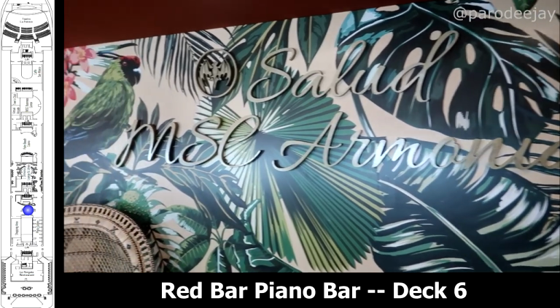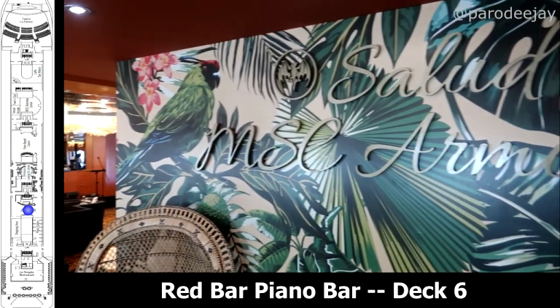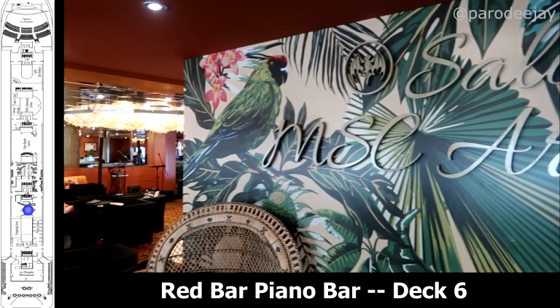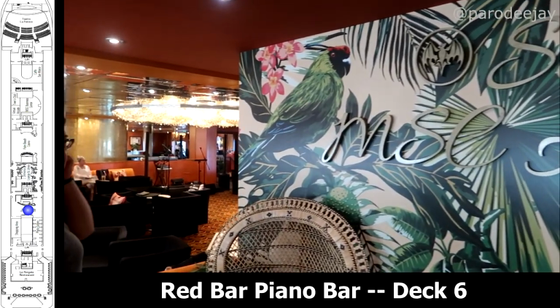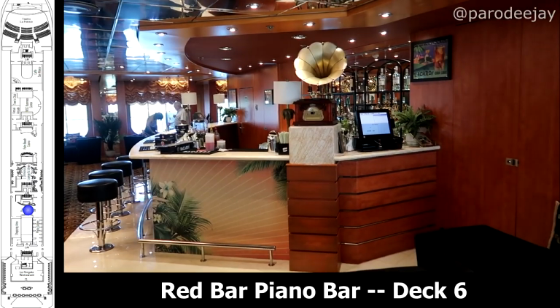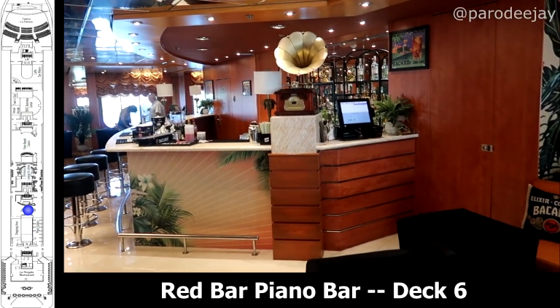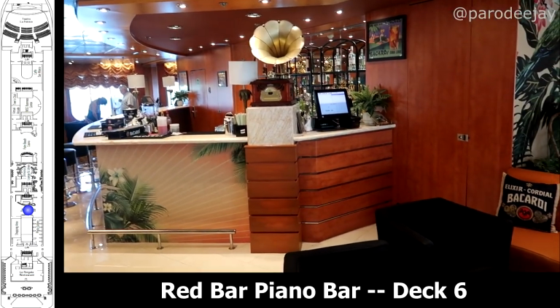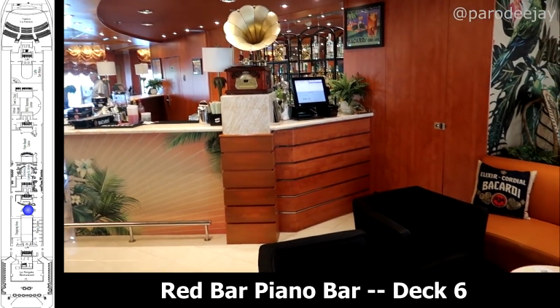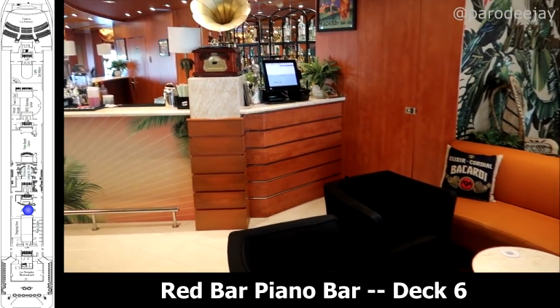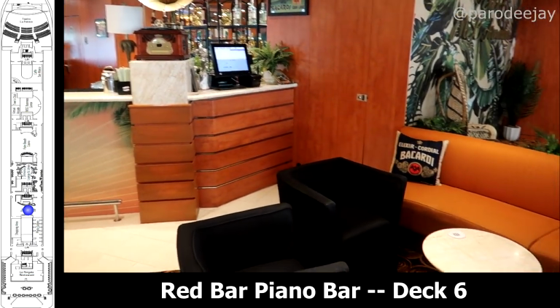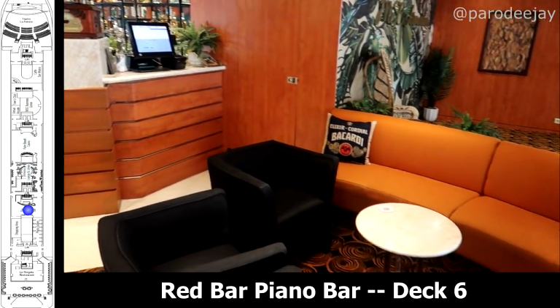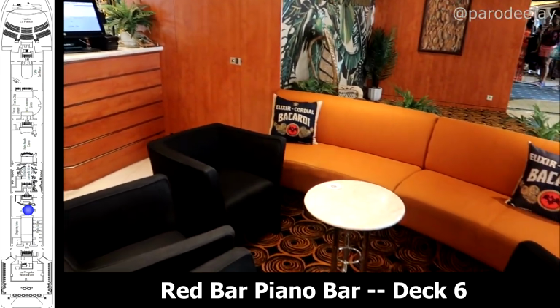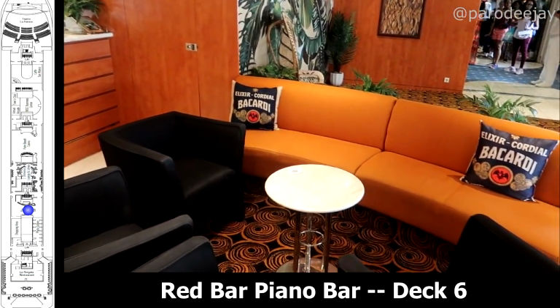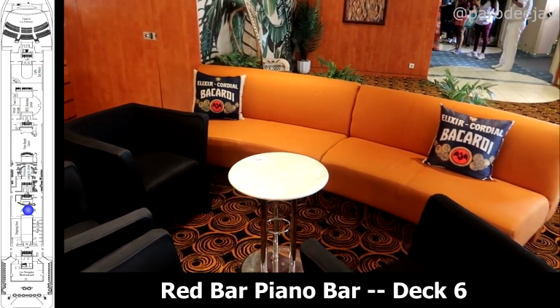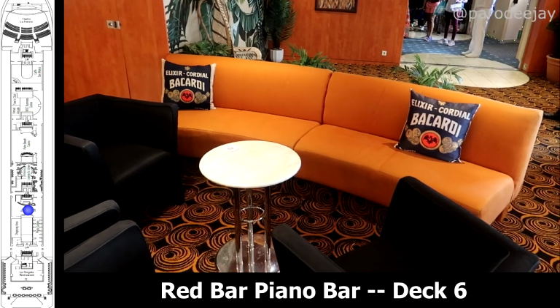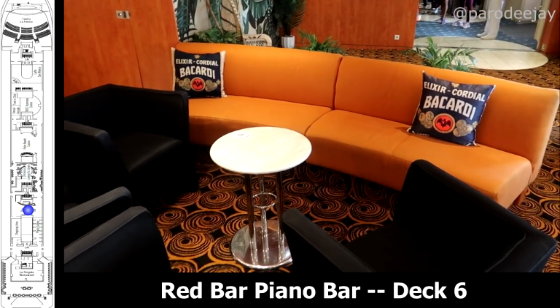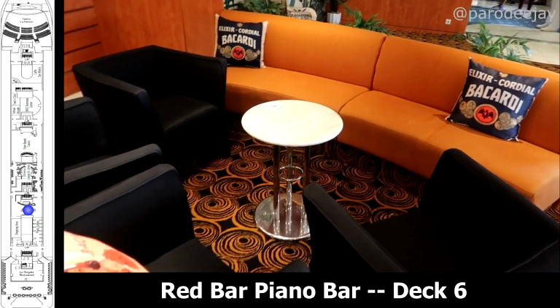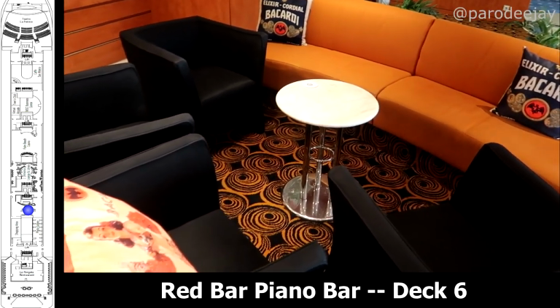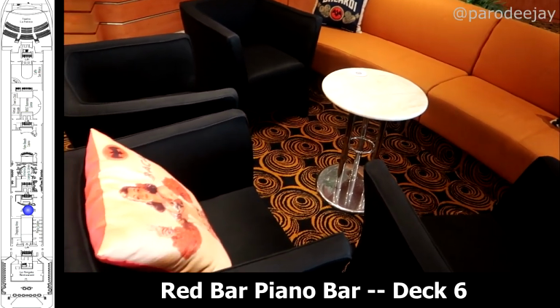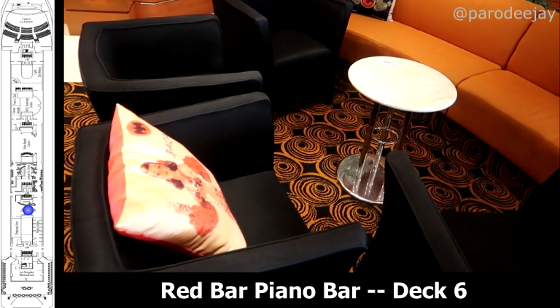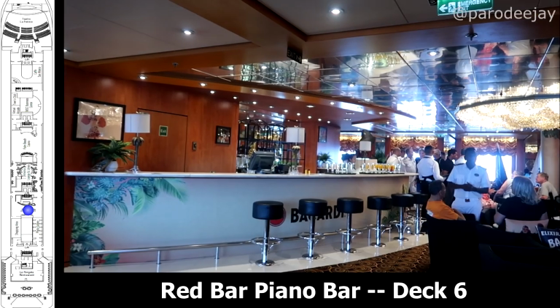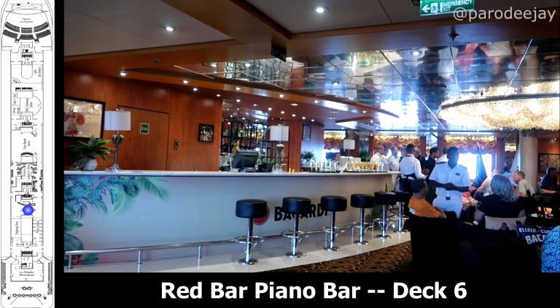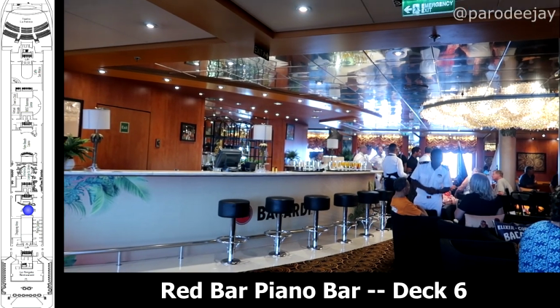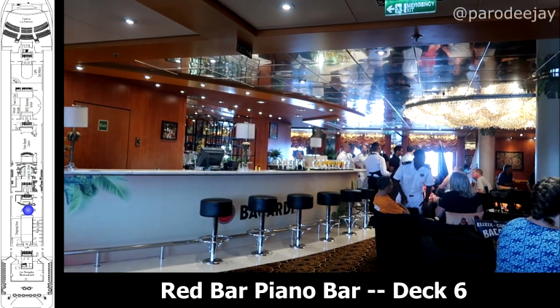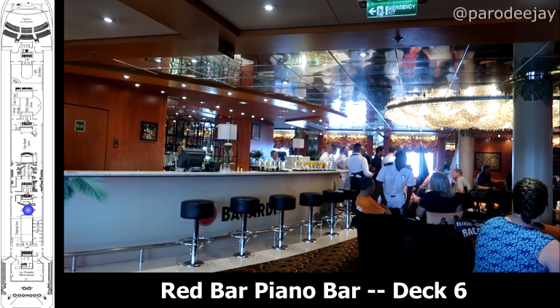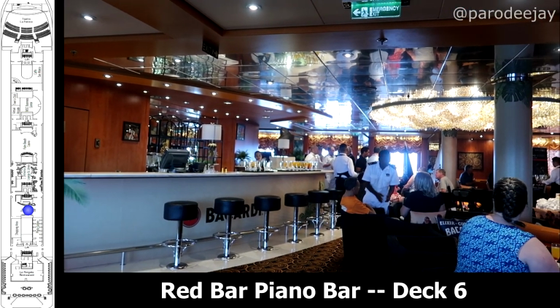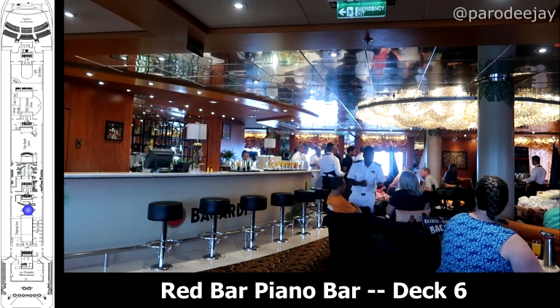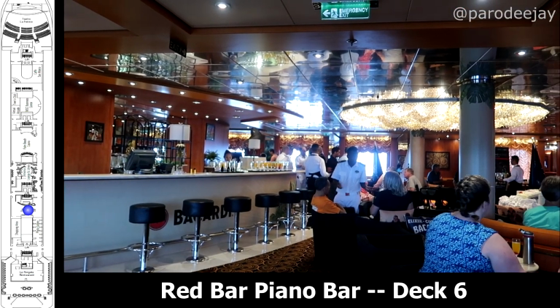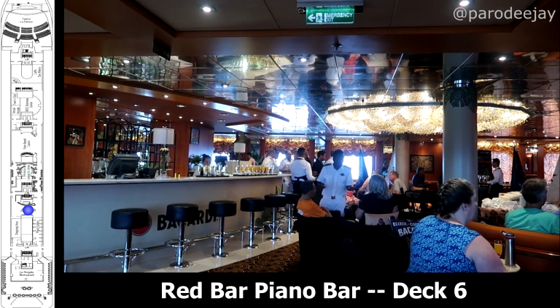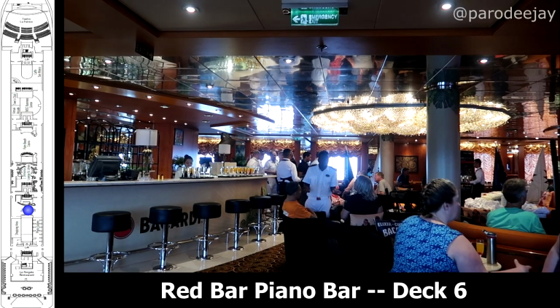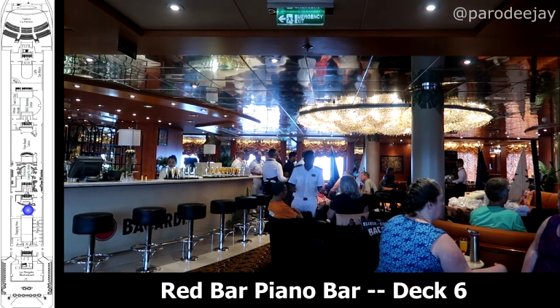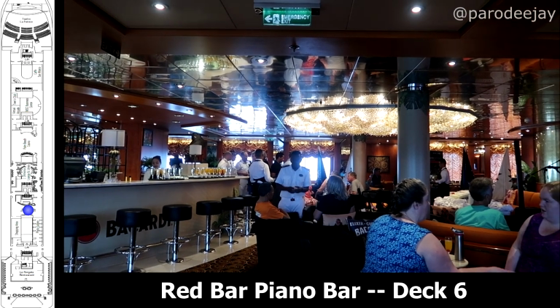You can see there's a sign there welcoming you to the MSC Armonia, and this bar is decked out in all things Bacardi. There was a piano in there, and this was a nice little hub for some evening music and entertainment.